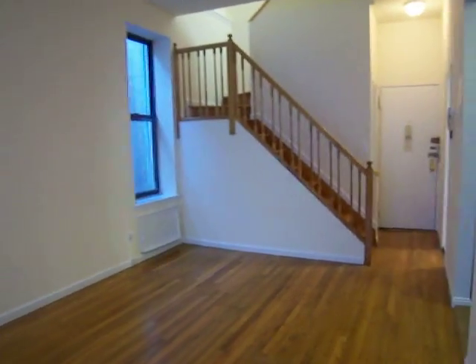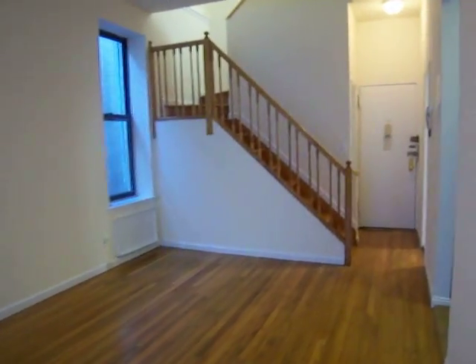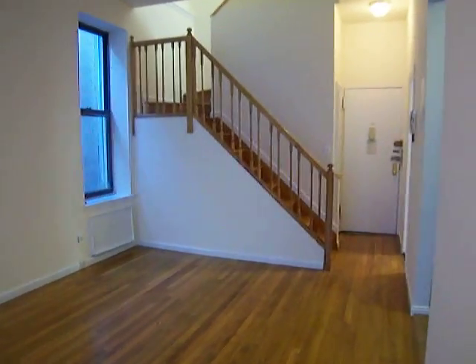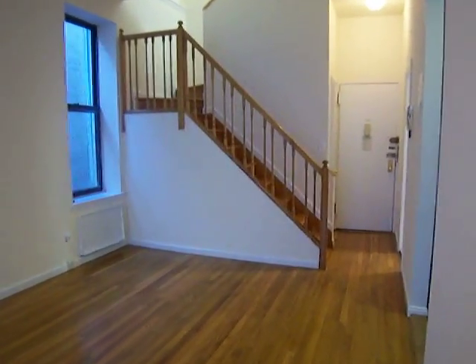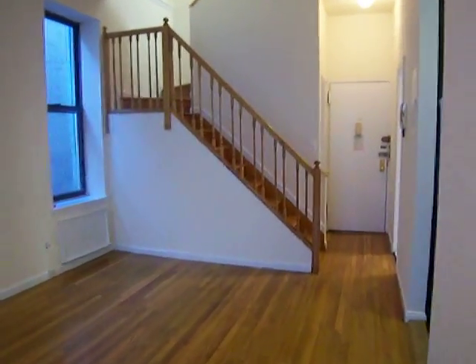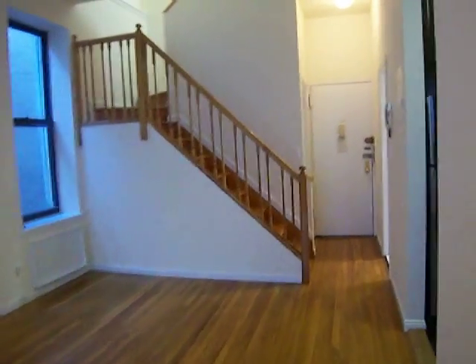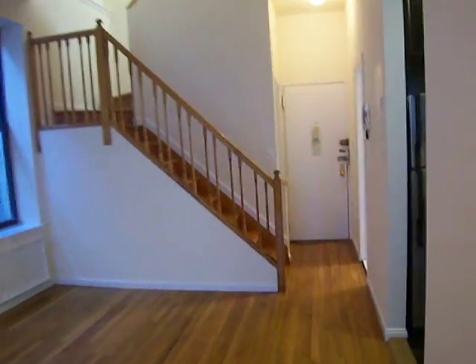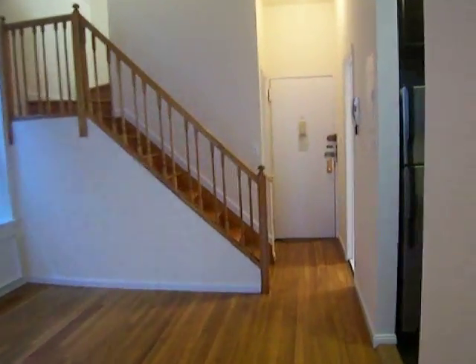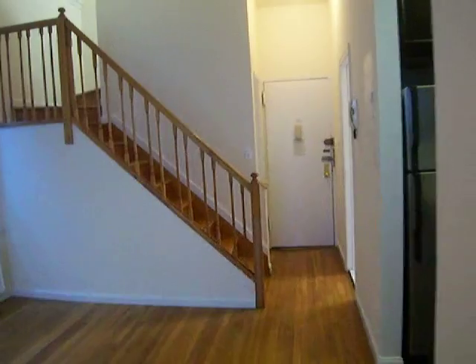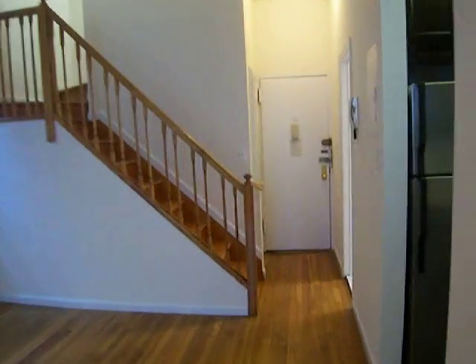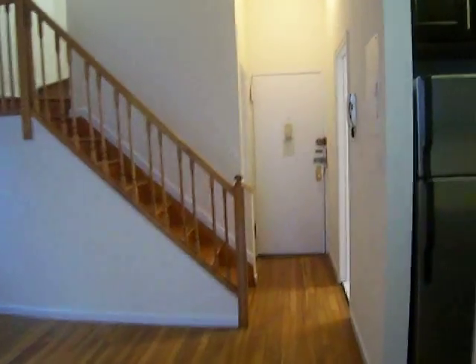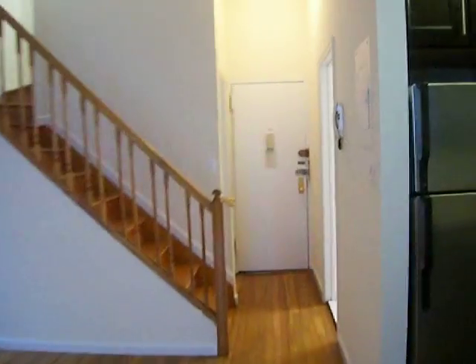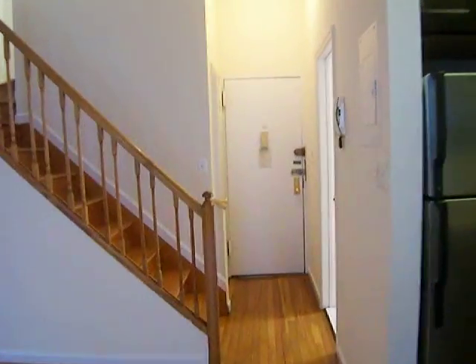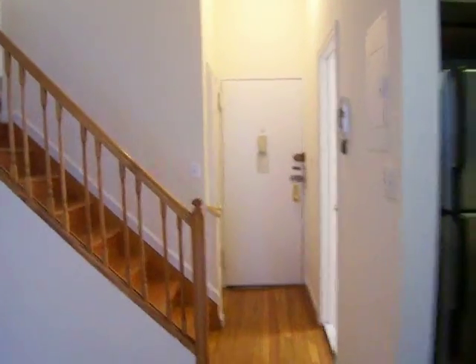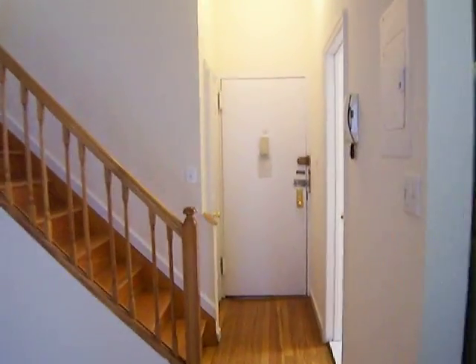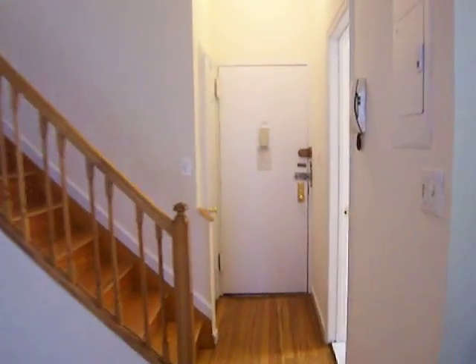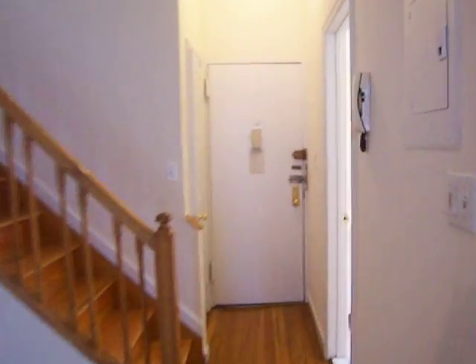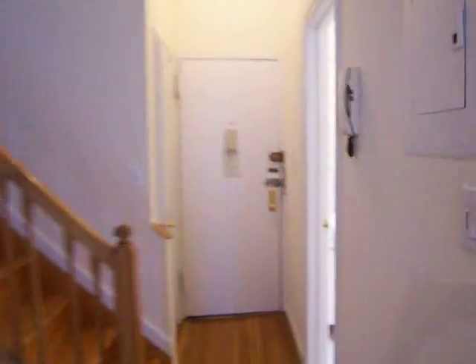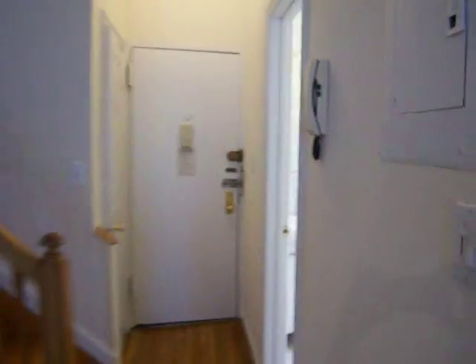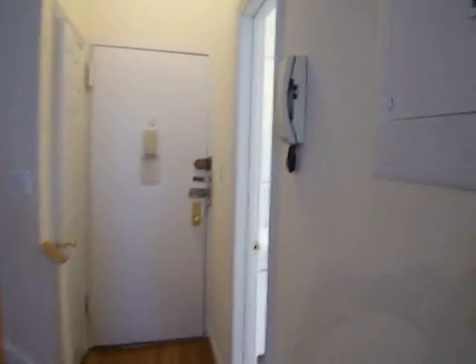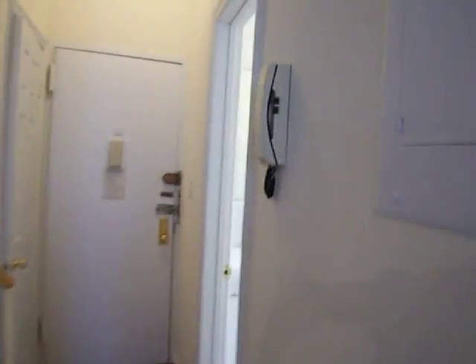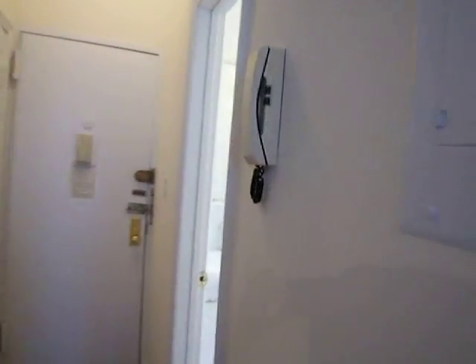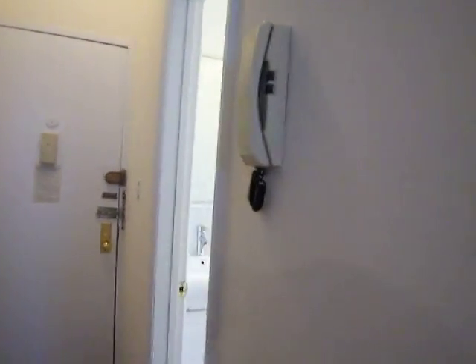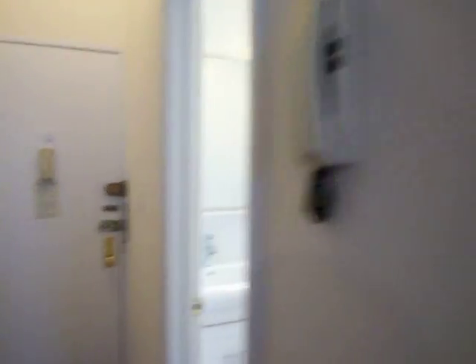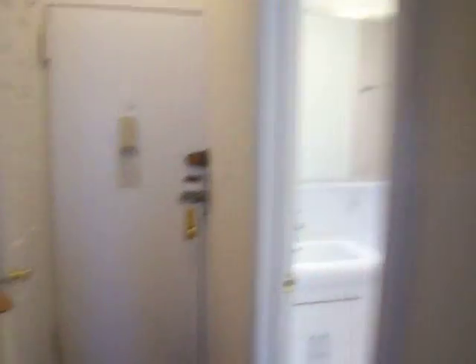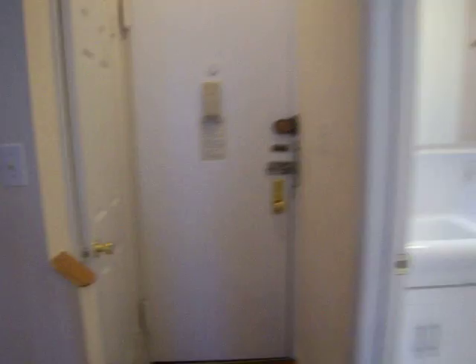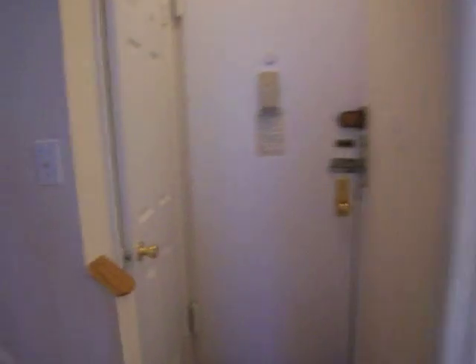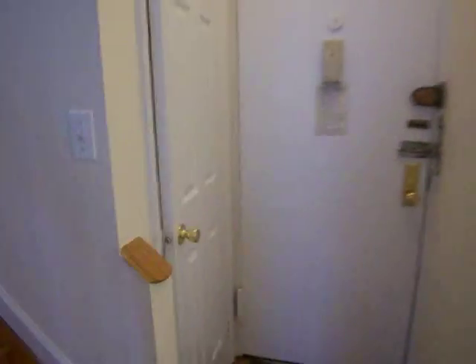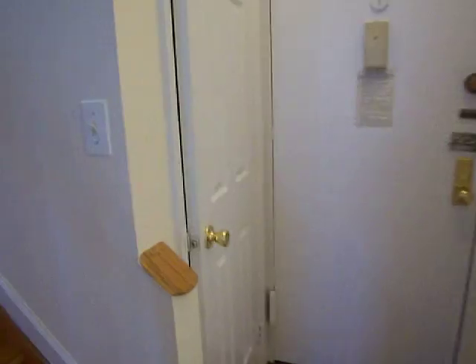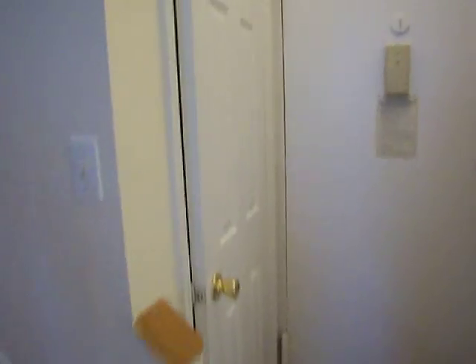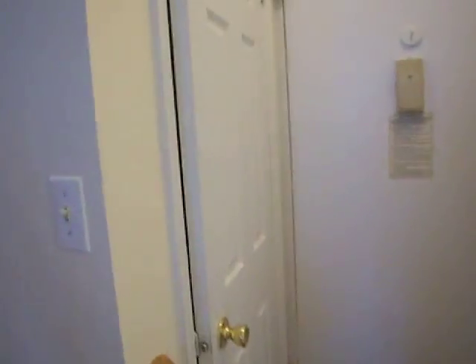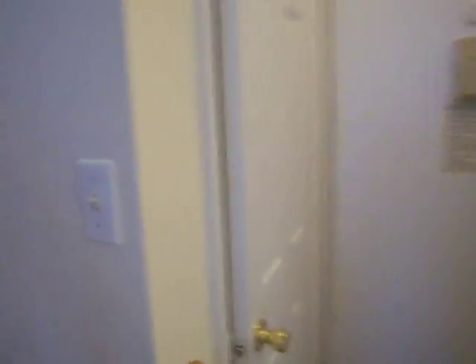The two bedrooms are upstairs. You can see the intercom system in the entryway closet.